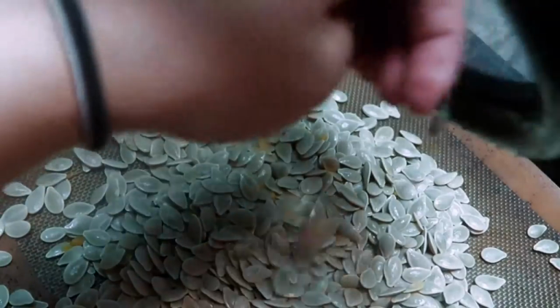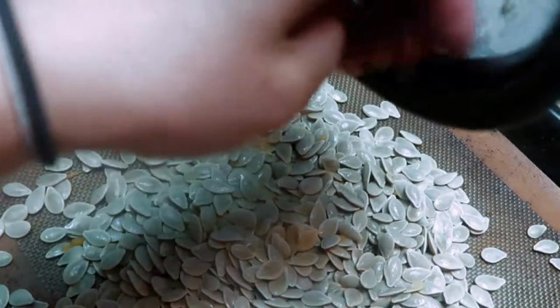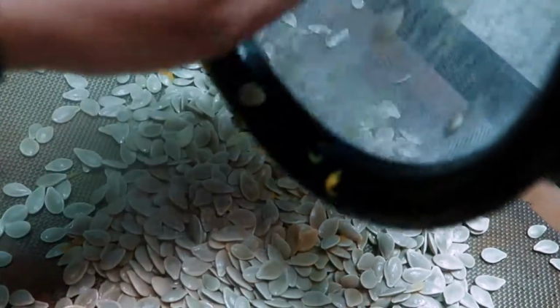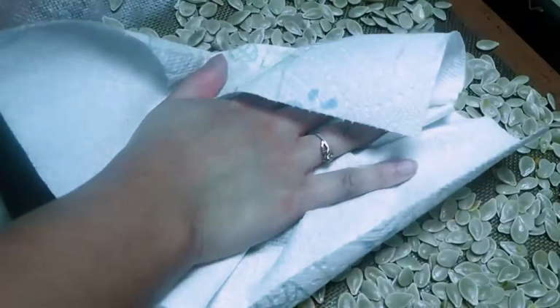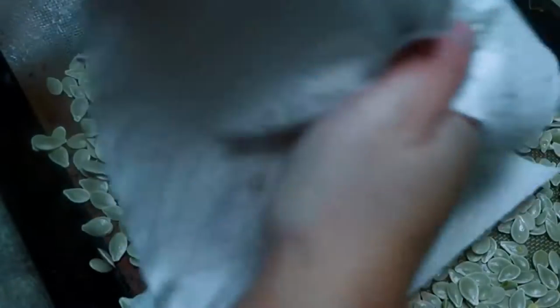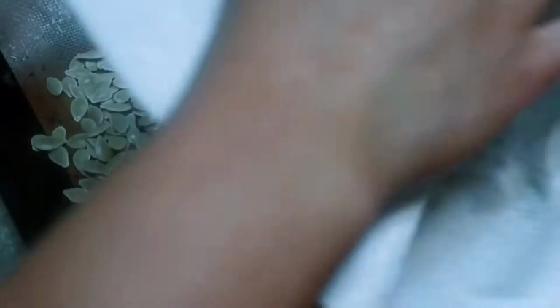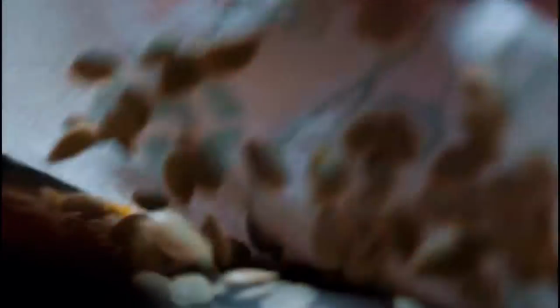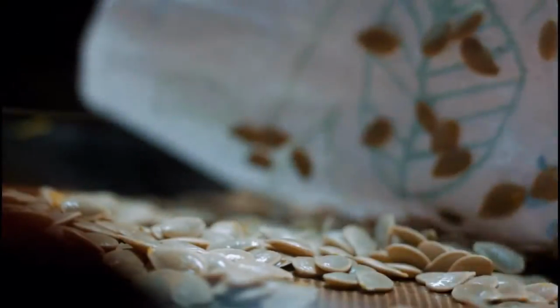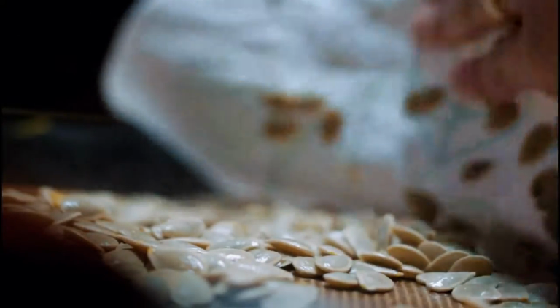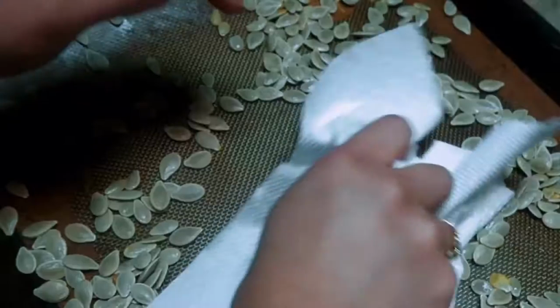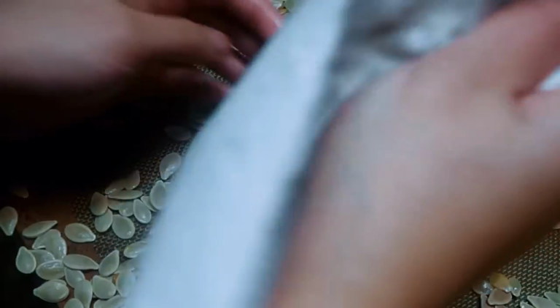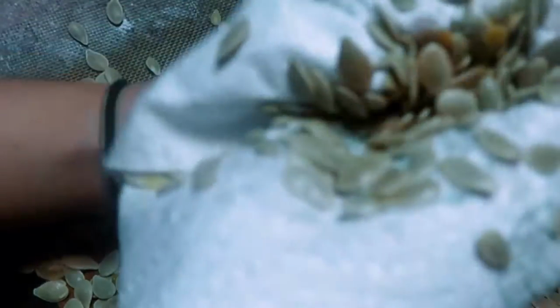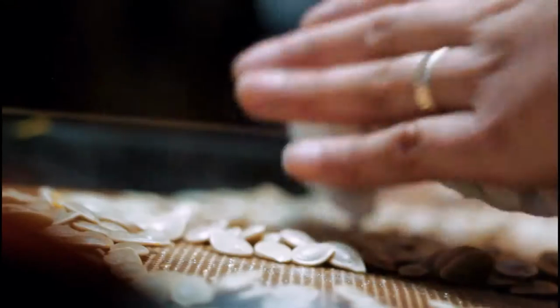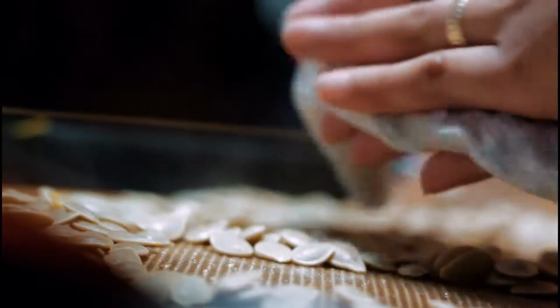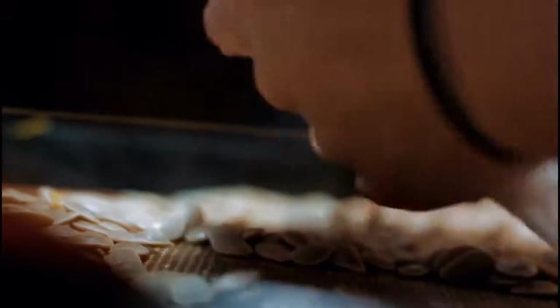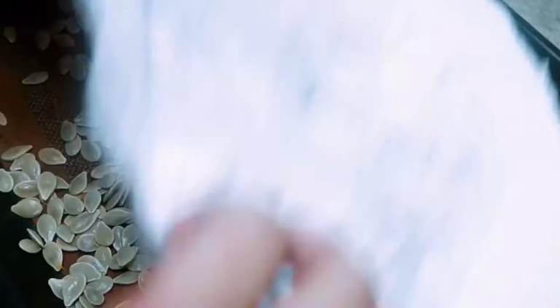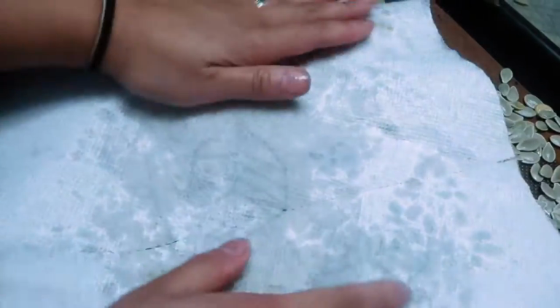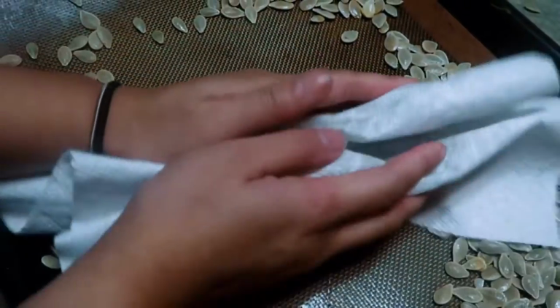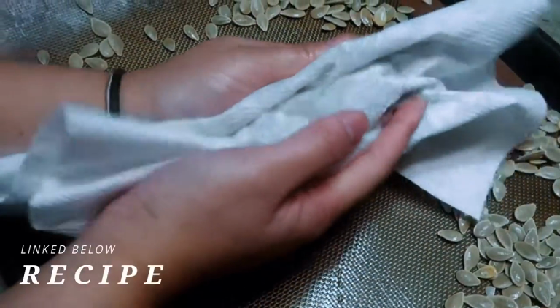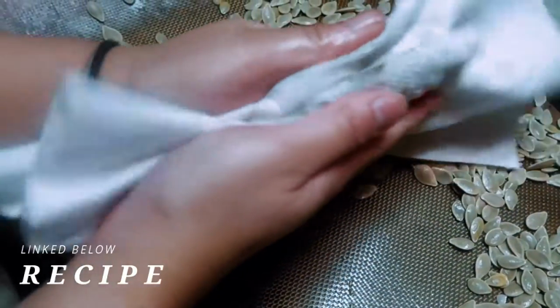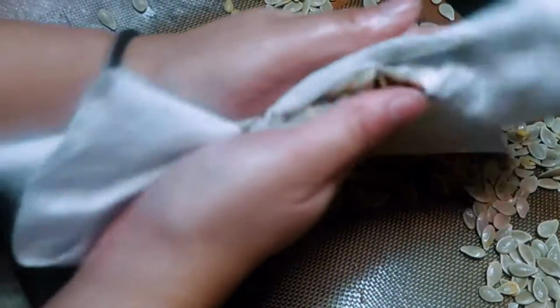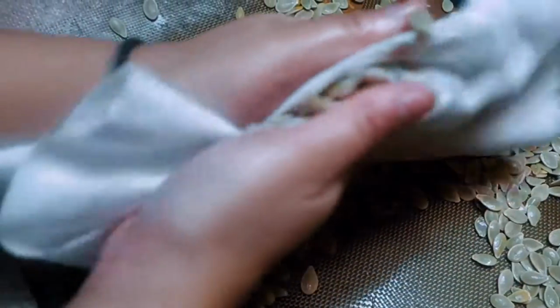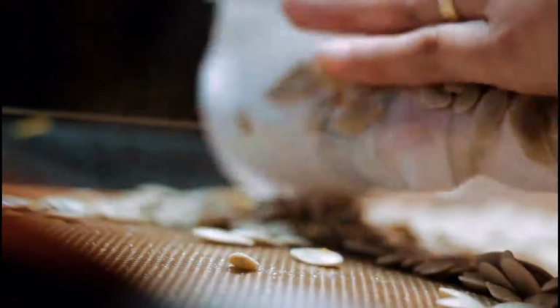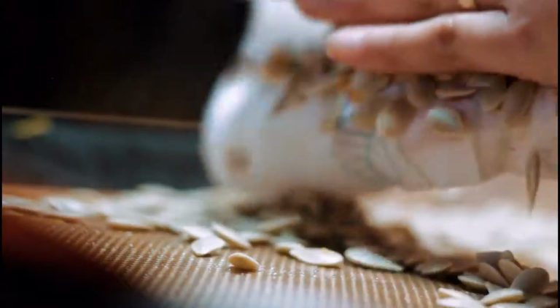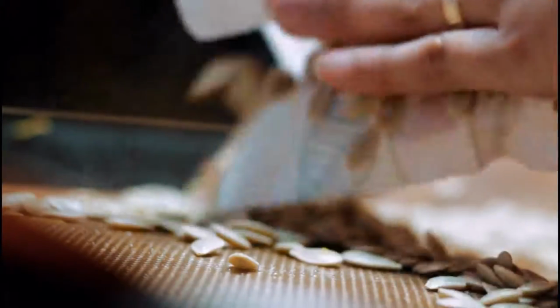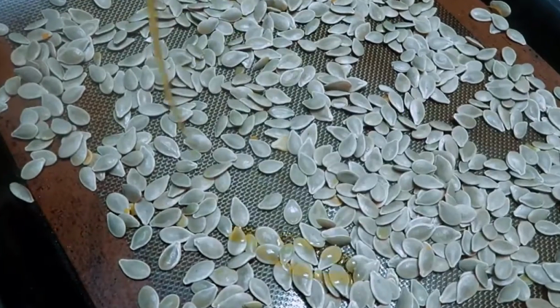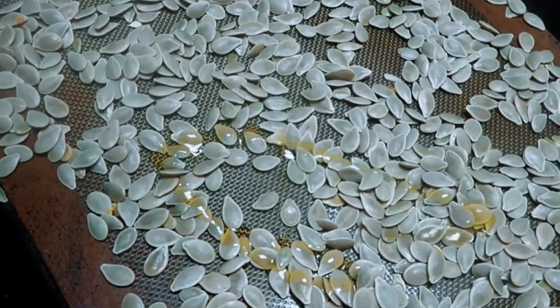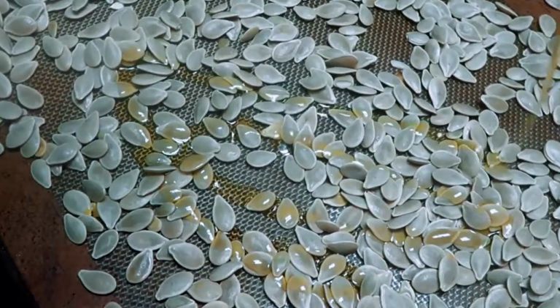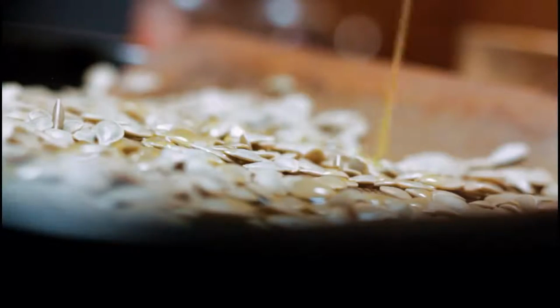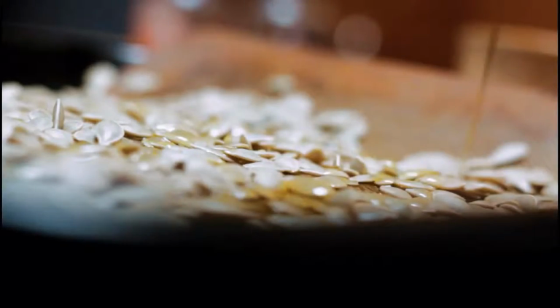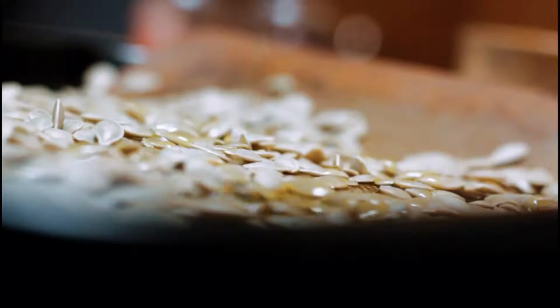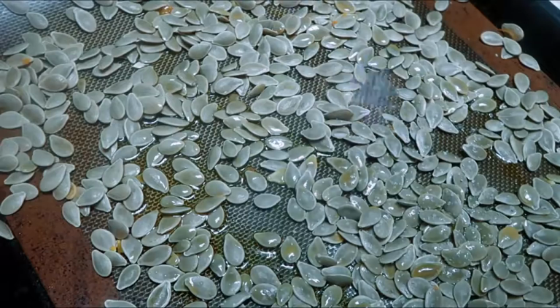Then you're going to want to add them to your baking sheet and pat off that water as much as possible. I just used regular paper towels. This helps the seasoning stick better — it's kind of like that oil and water thing doesn't mix.